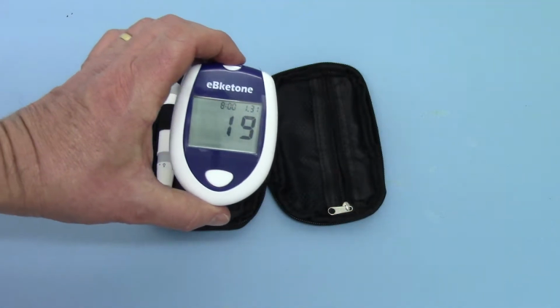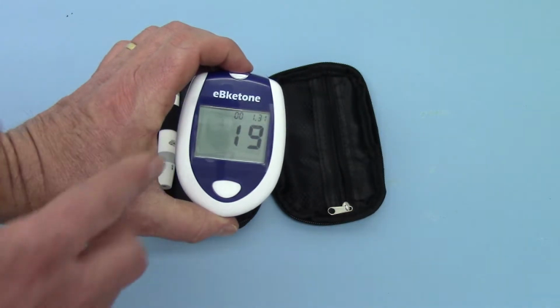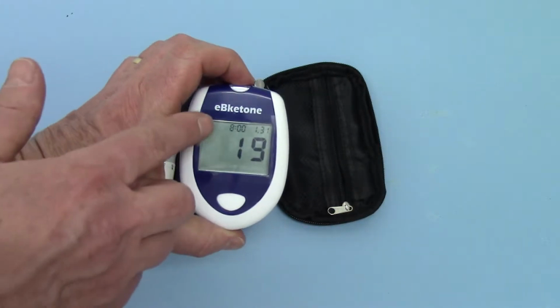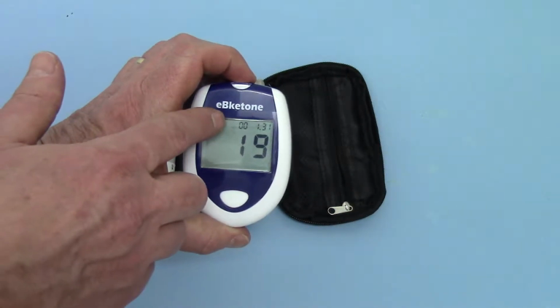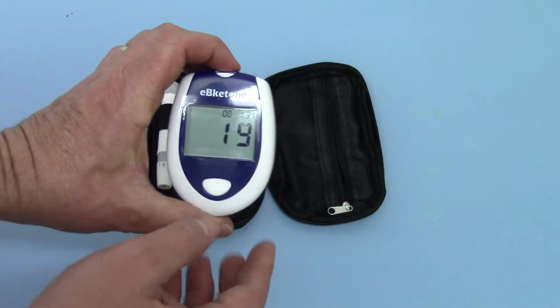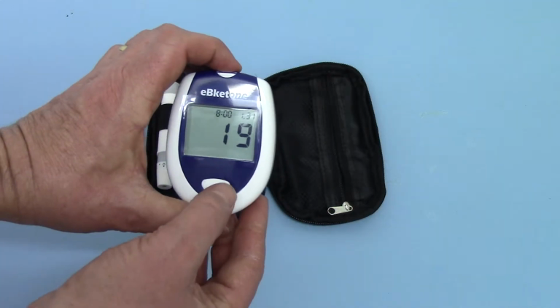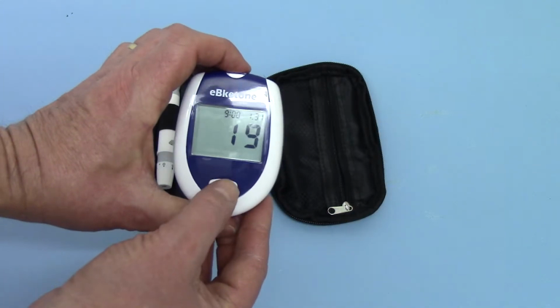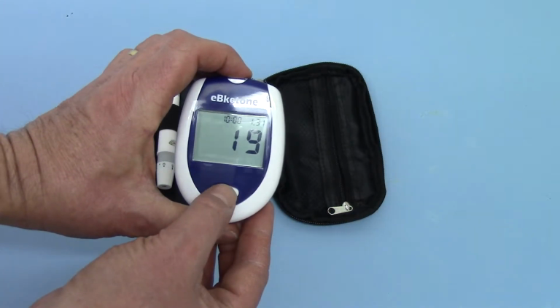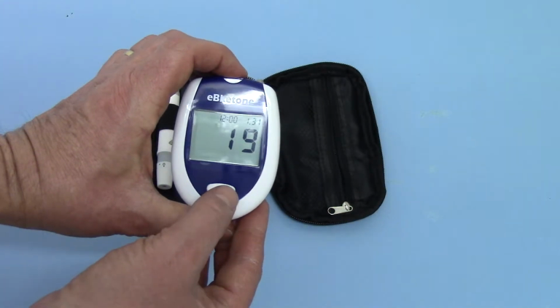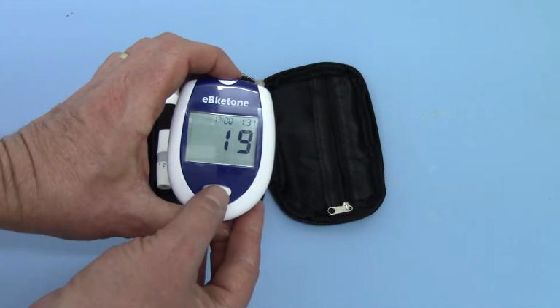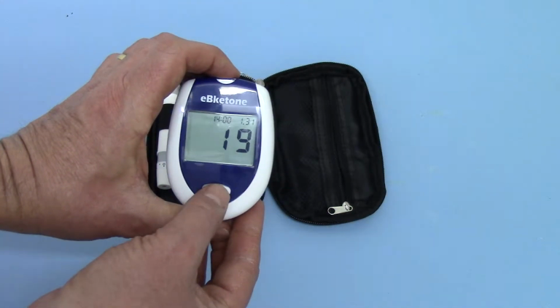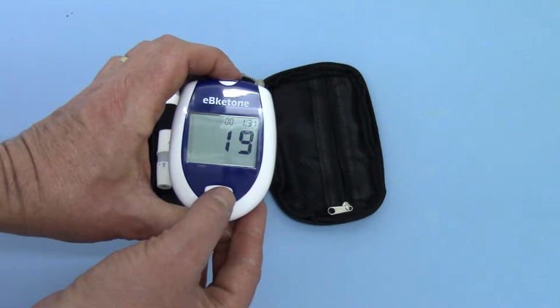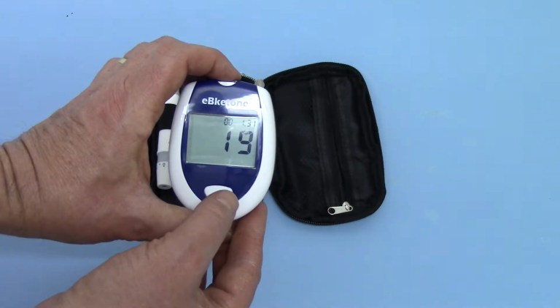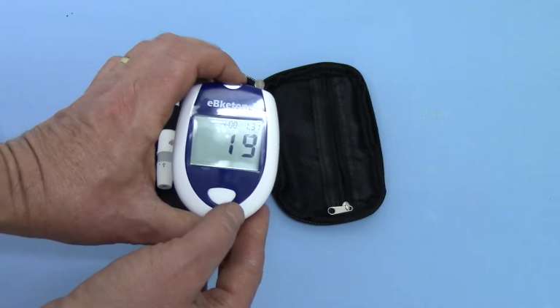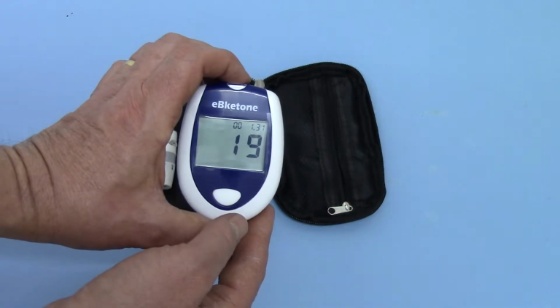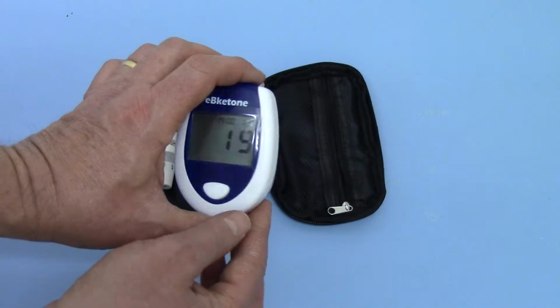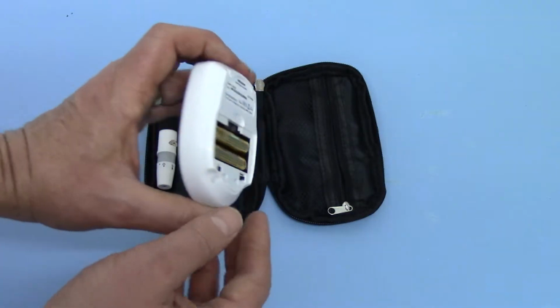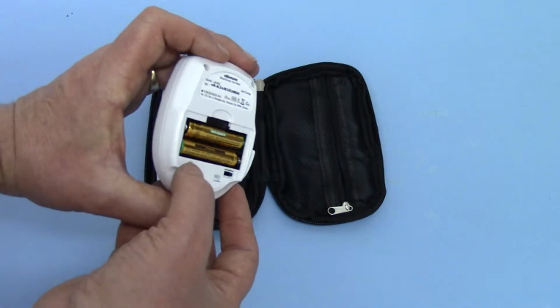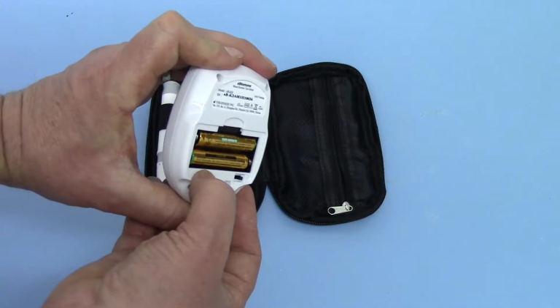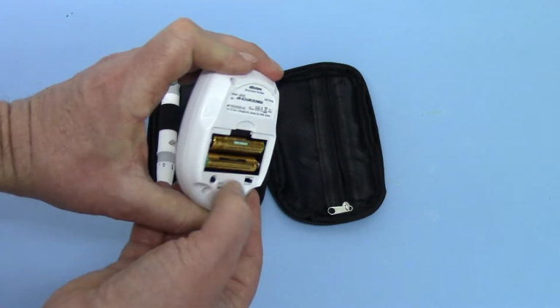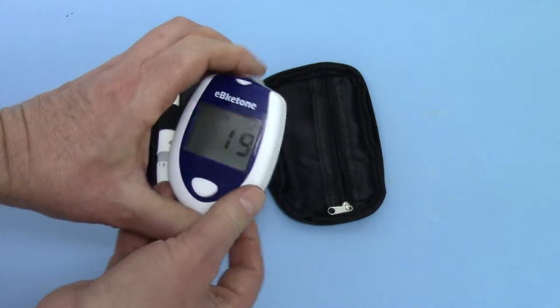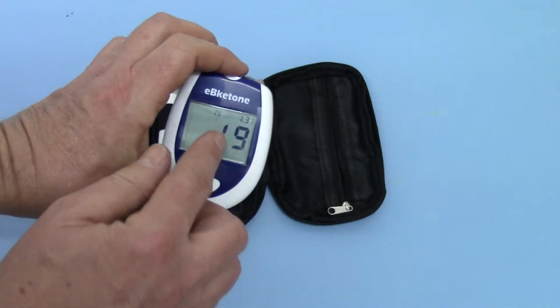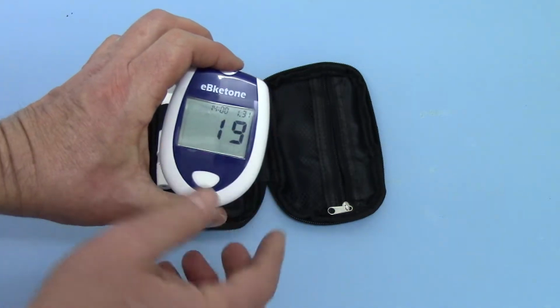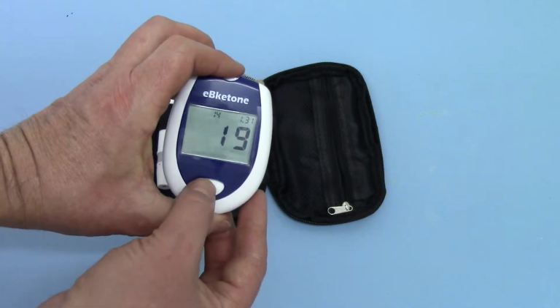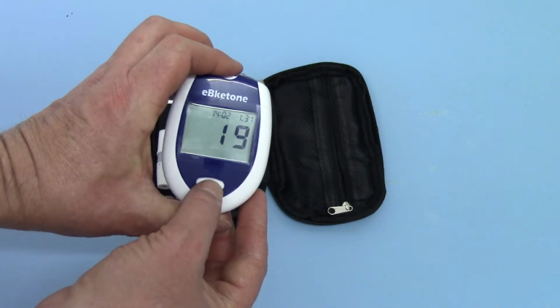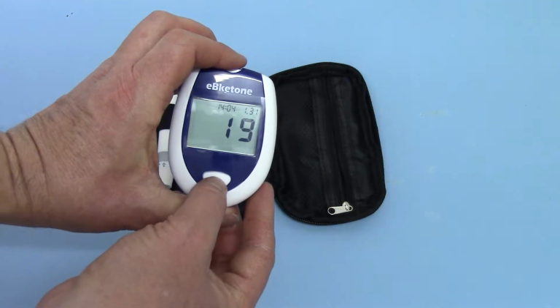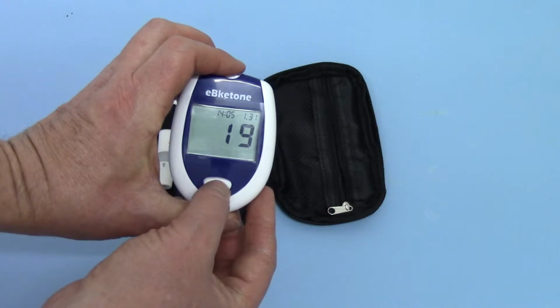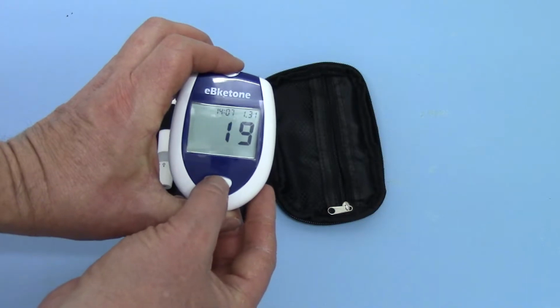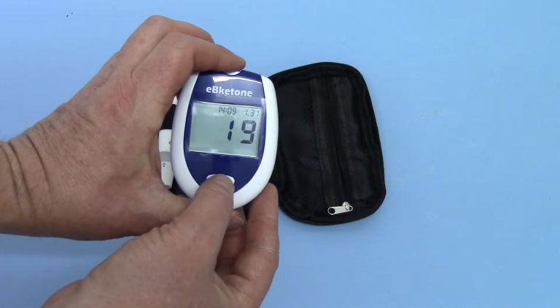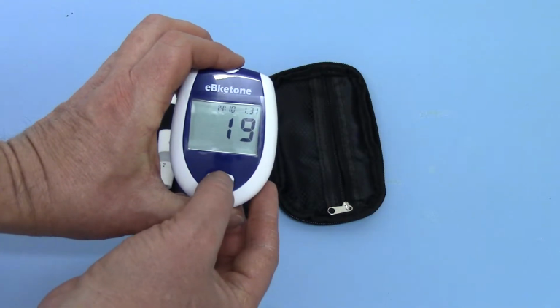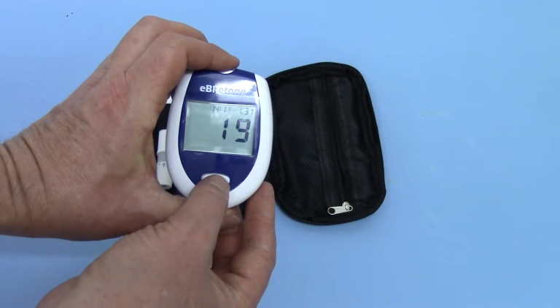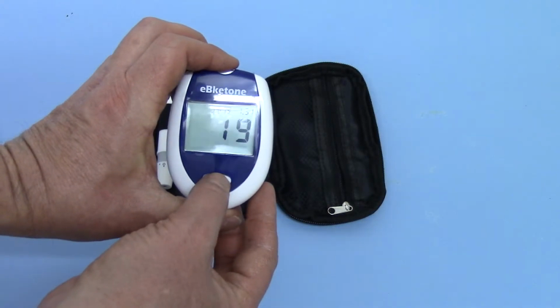We've now pressed it again and moved to hour. This is a 24-hour clock, so we go to 1300-1400 for 2 o'clock. Press the button again to set the minutes and we're running at about 20 past 2.